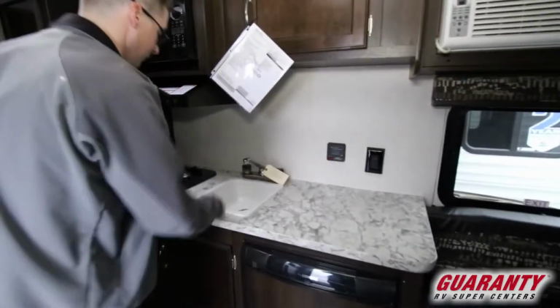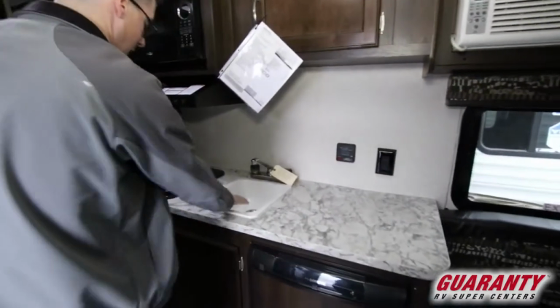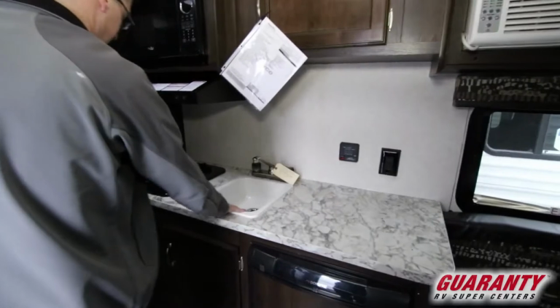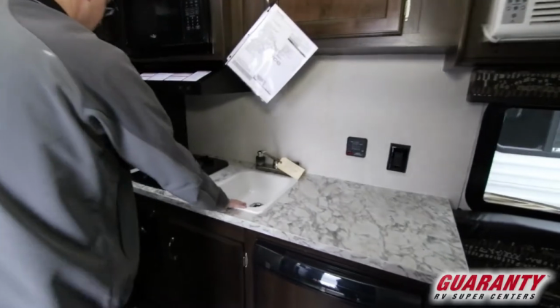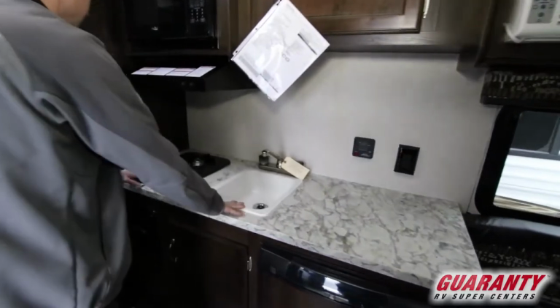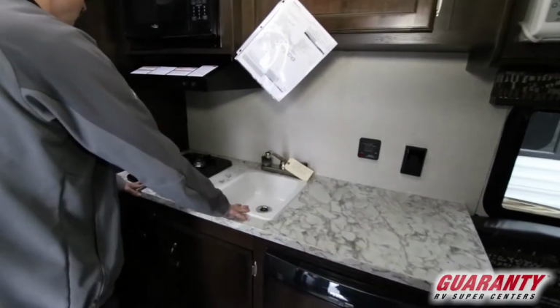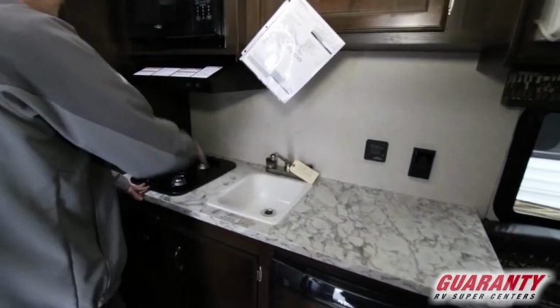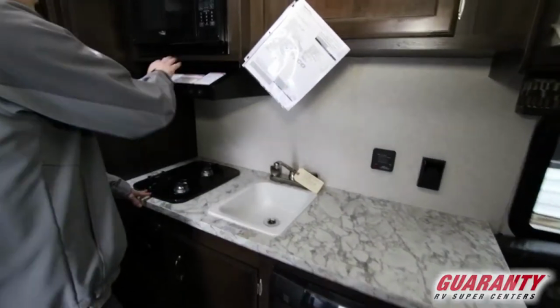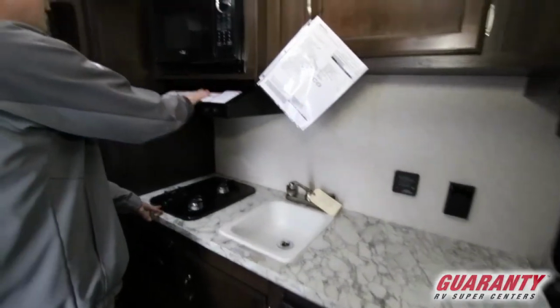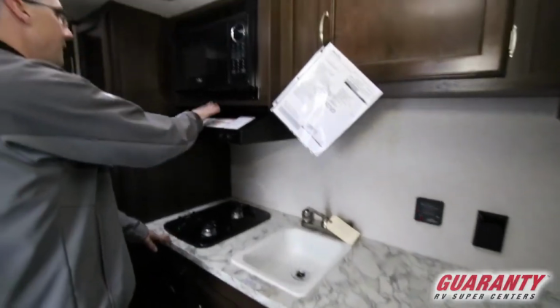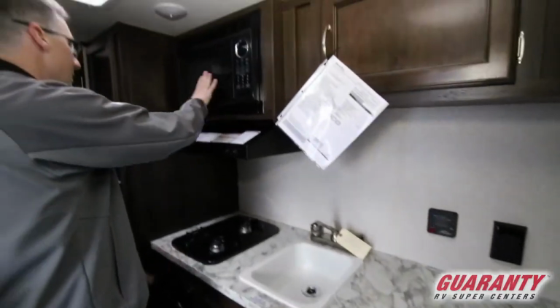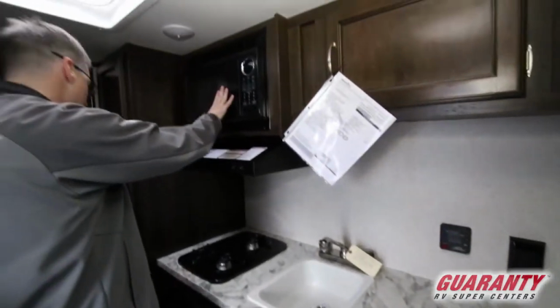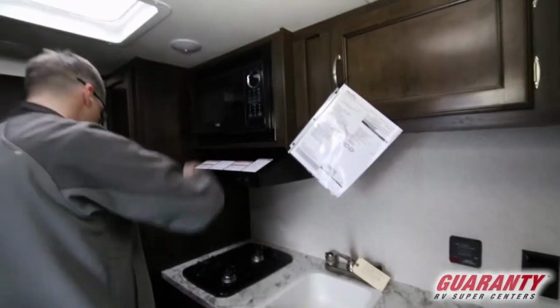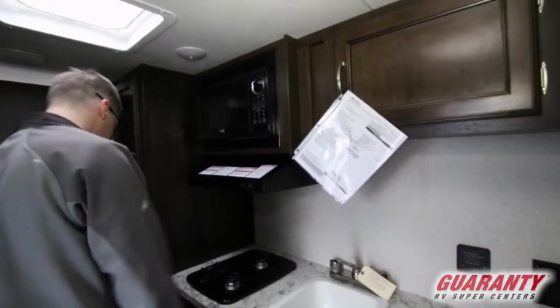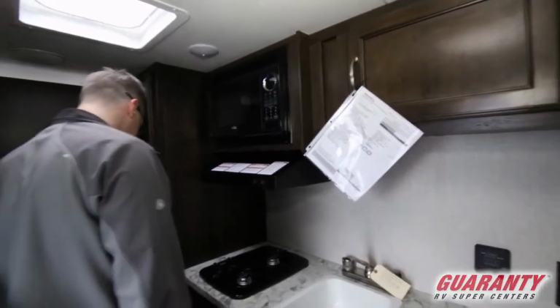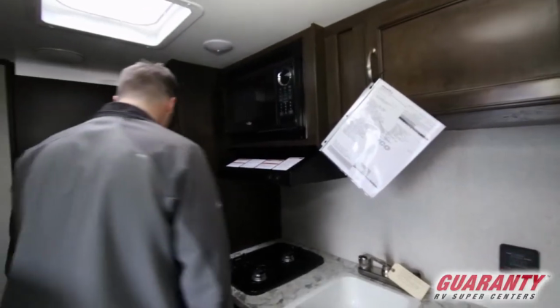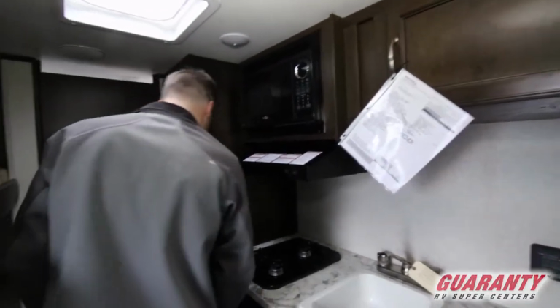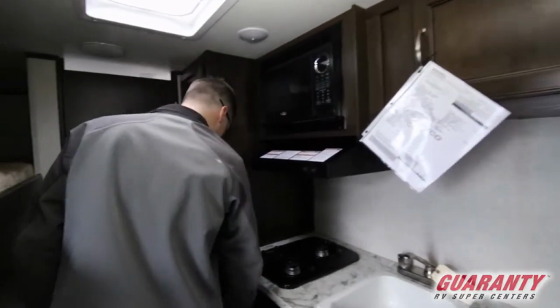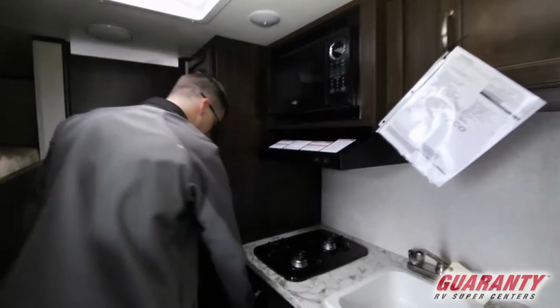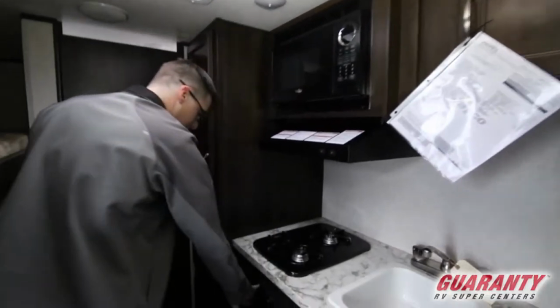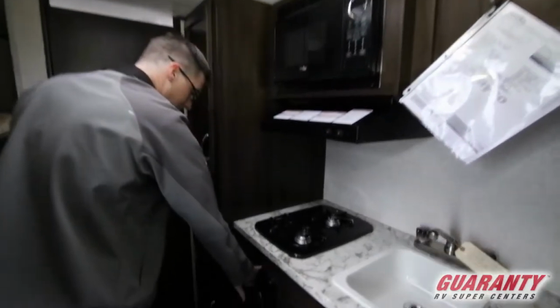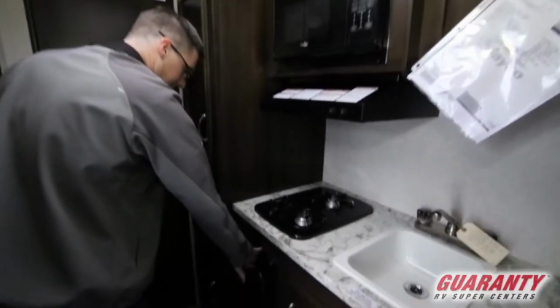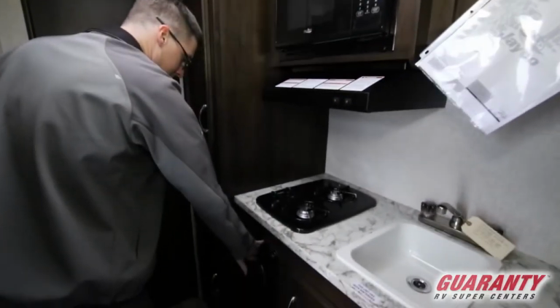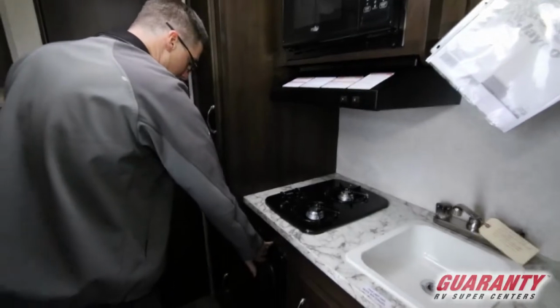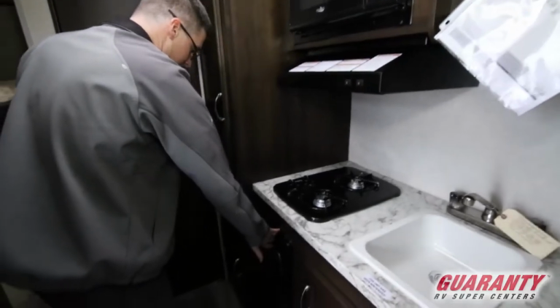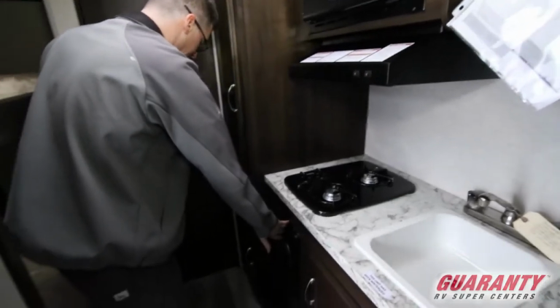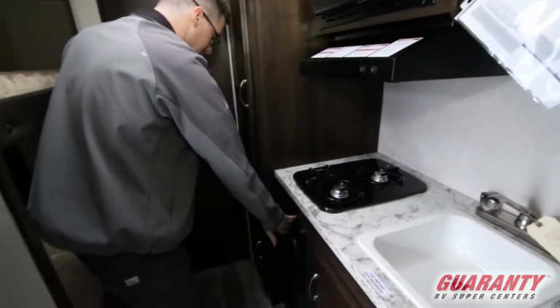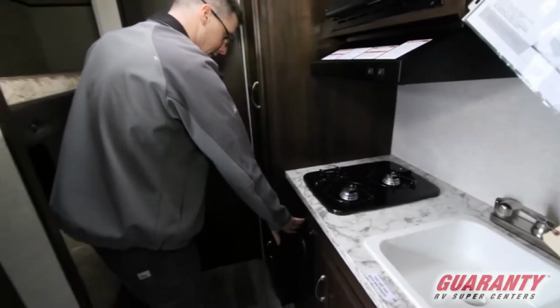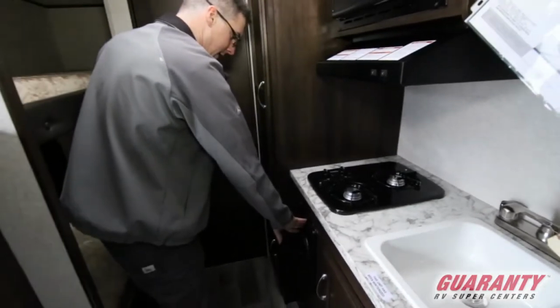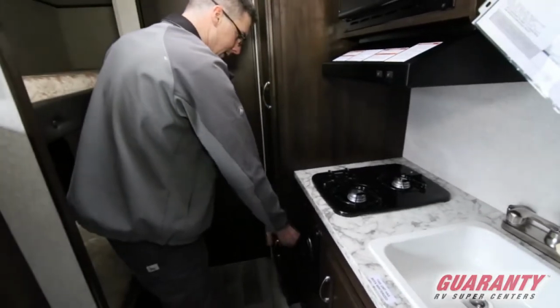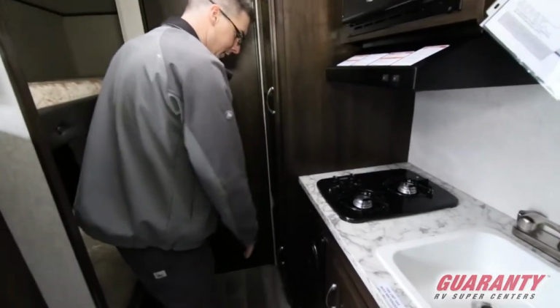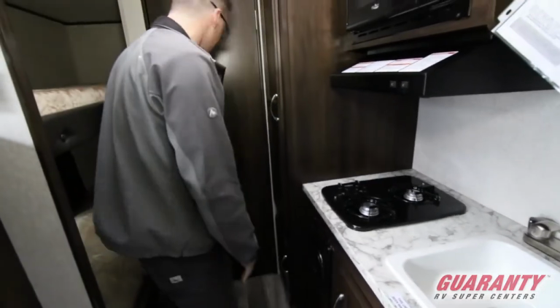We've got a sink and a stove with a nice fan and a microwave. This is your propane furnace right here — it's going to do a good job heating up this unit.